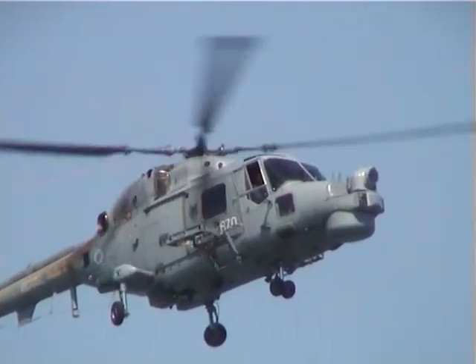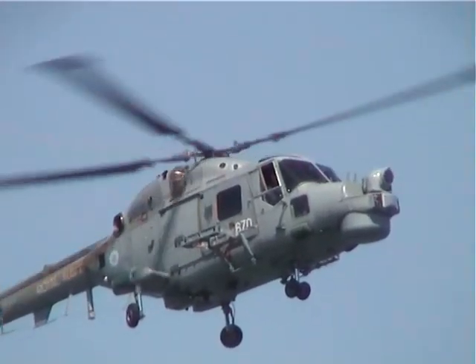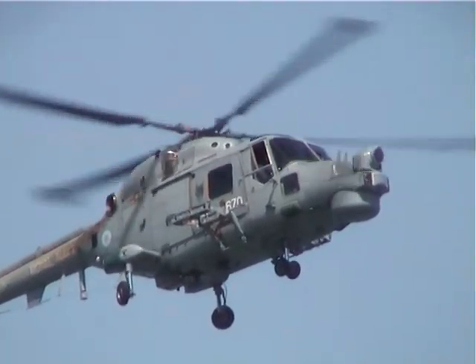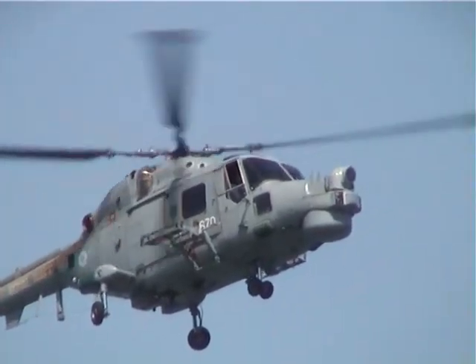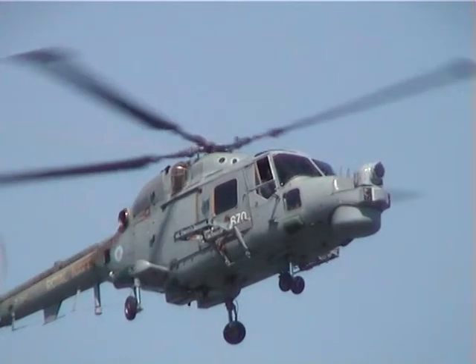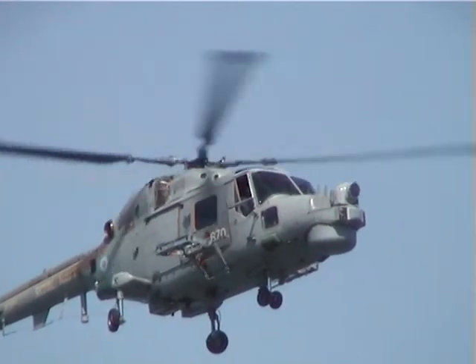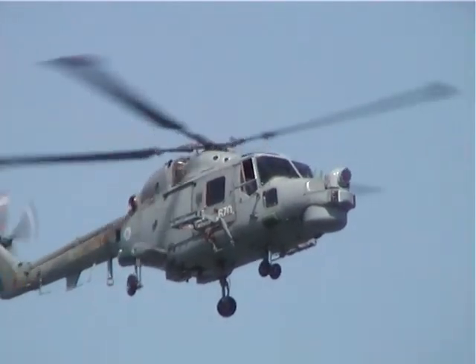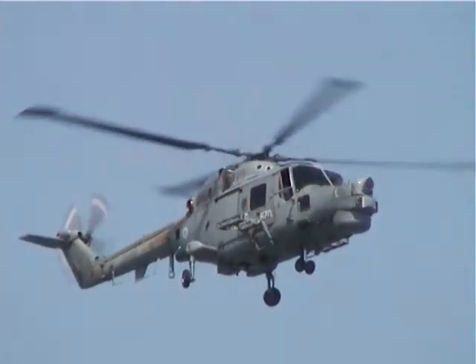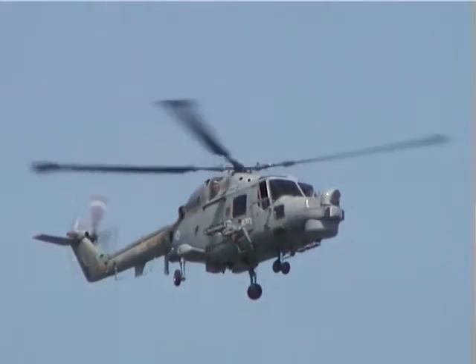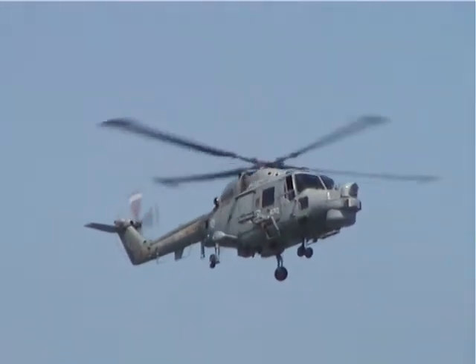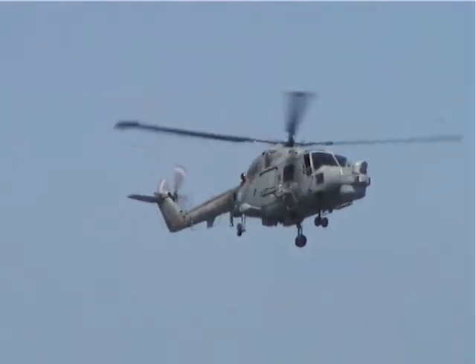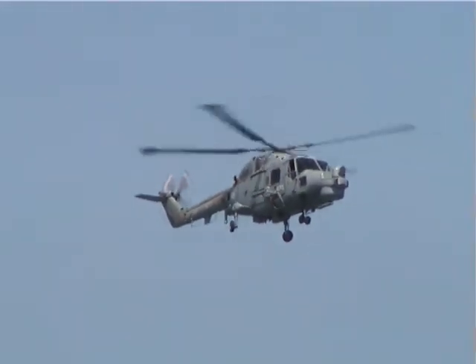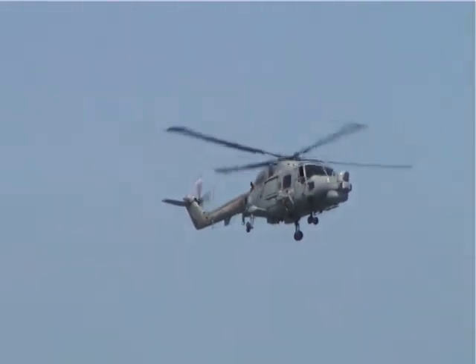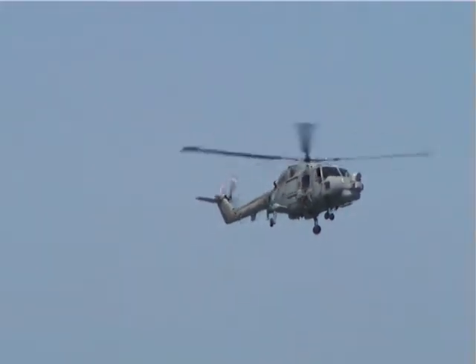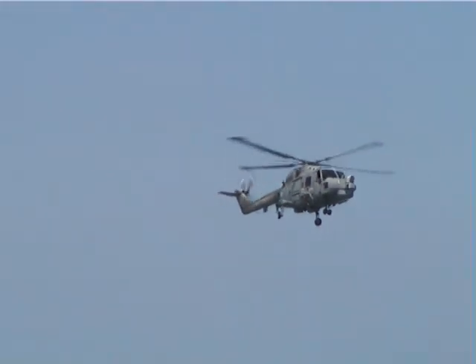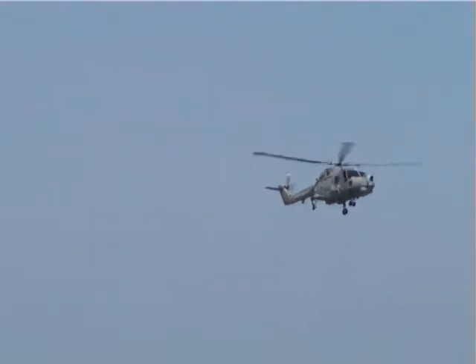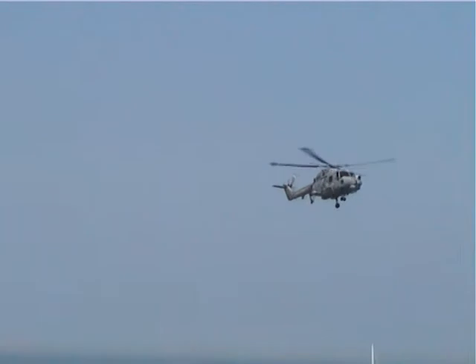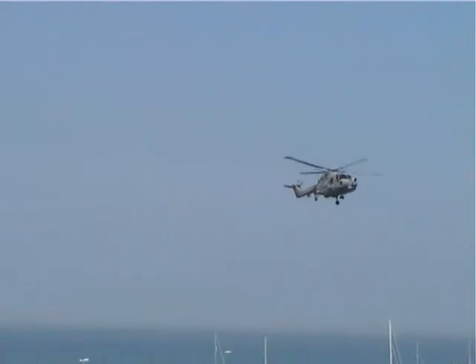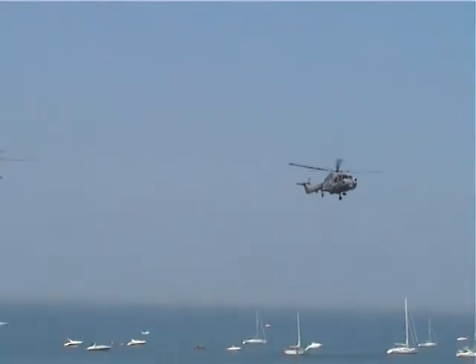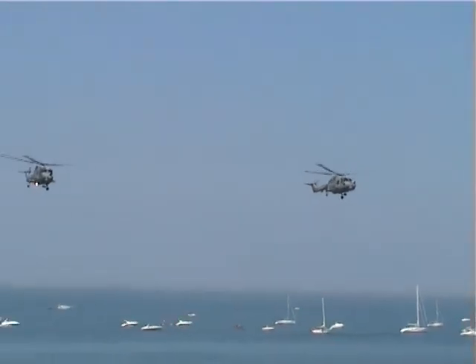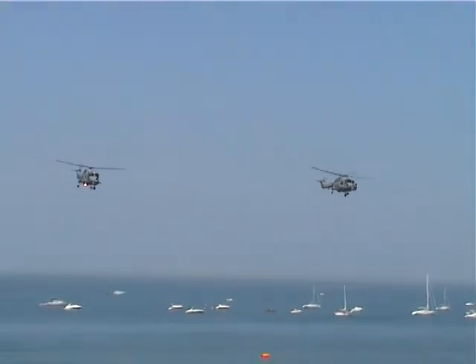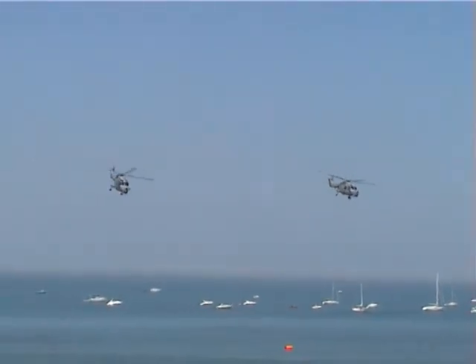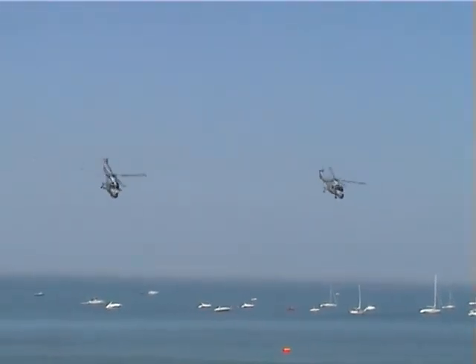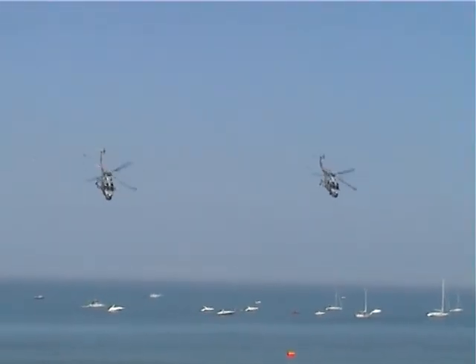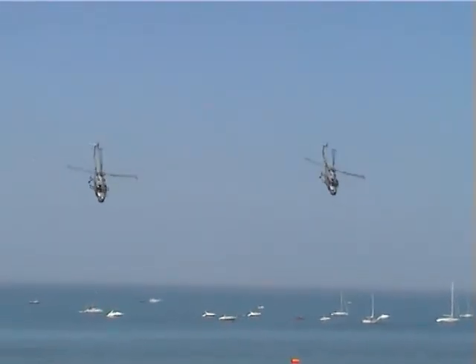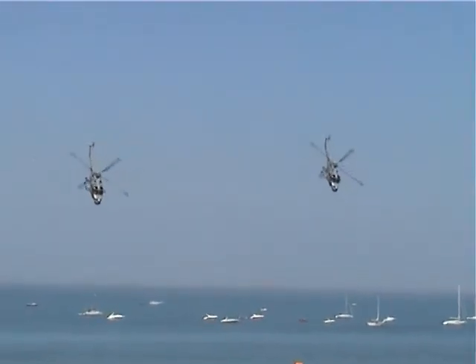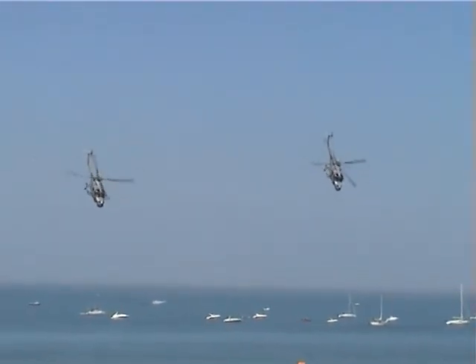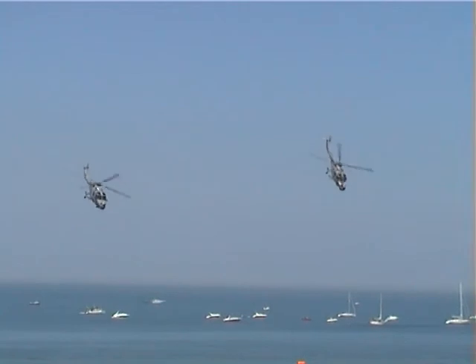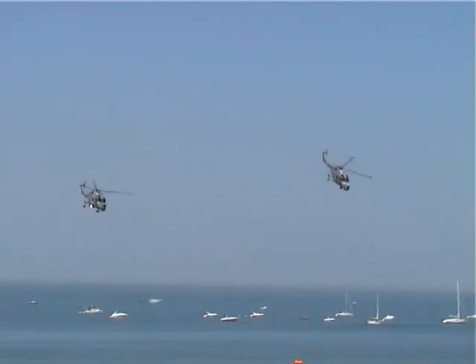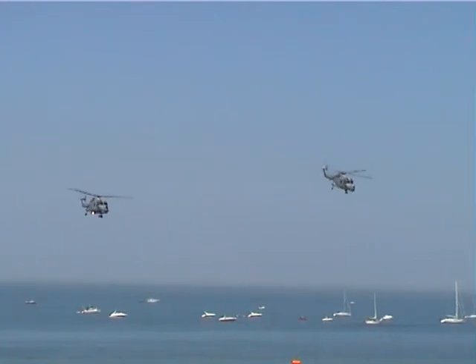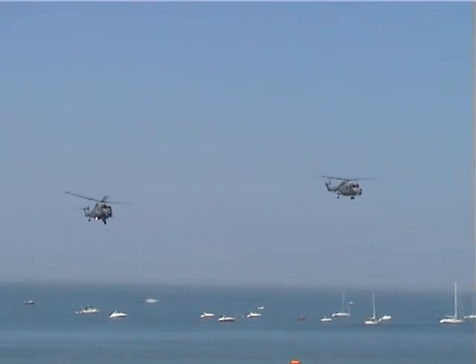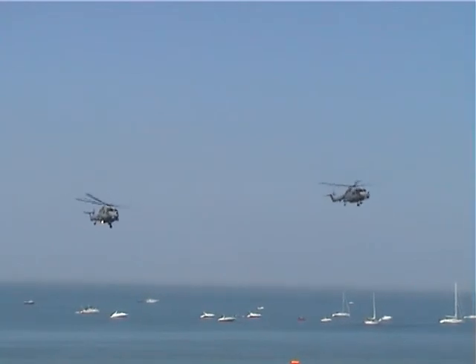Now, ladies and gentlemen, the two aircraft are coming to the hover in the centre there. Do give them a big wave — those huge windows mean they can see very, very clearly, and they'd love to know you've enjoyed the display. They can see the waving, and they're bowing back to you.